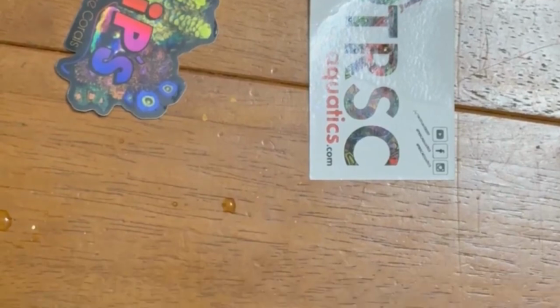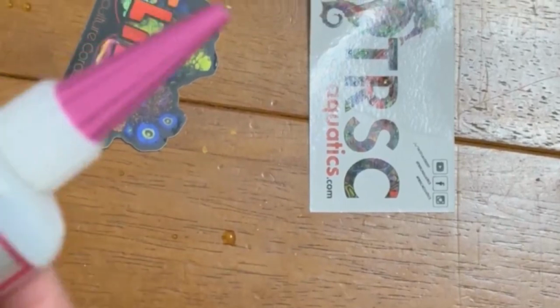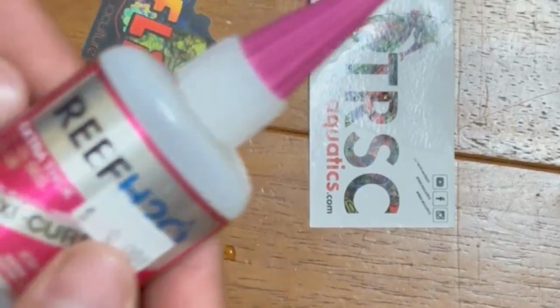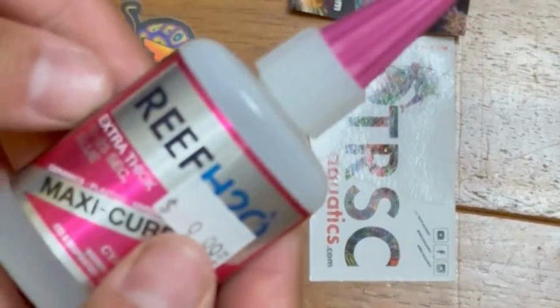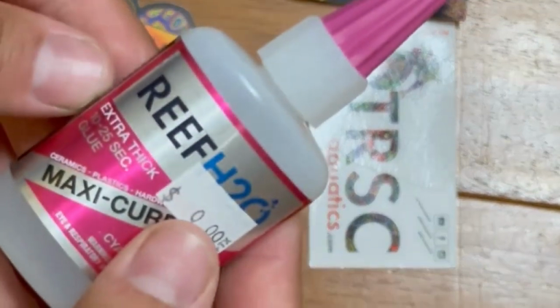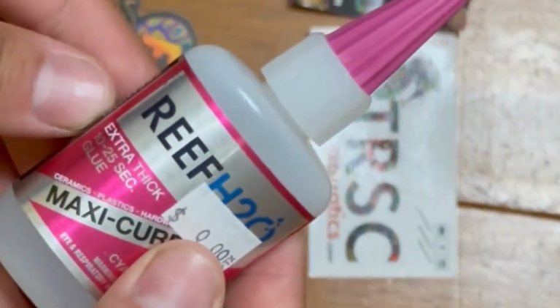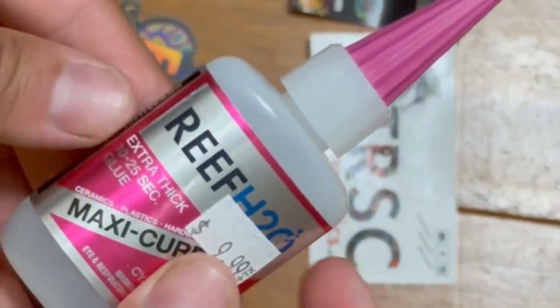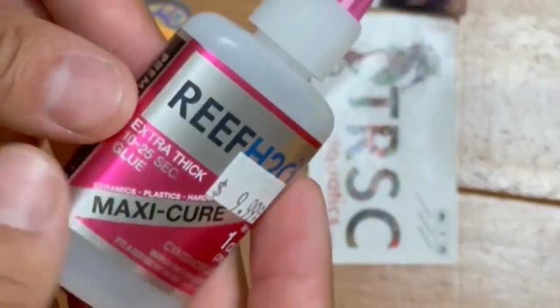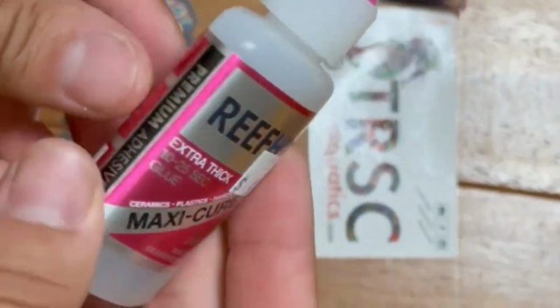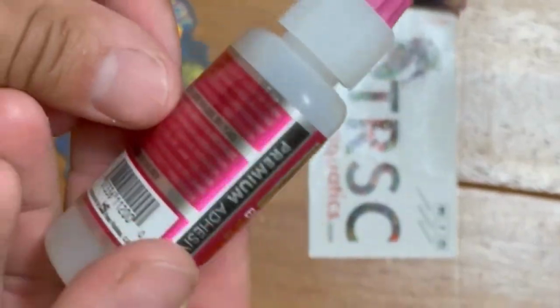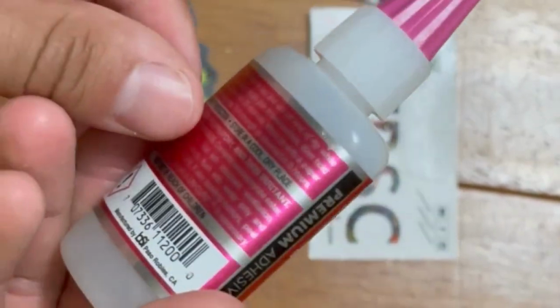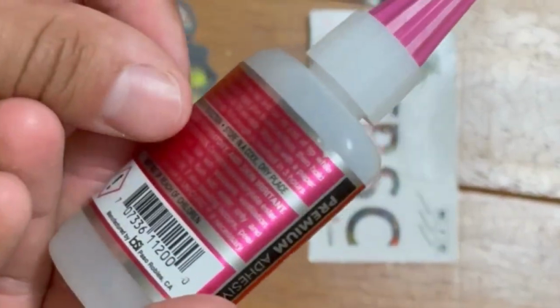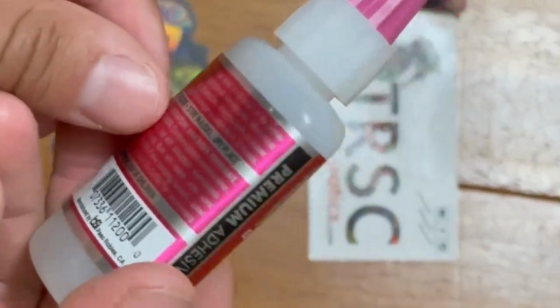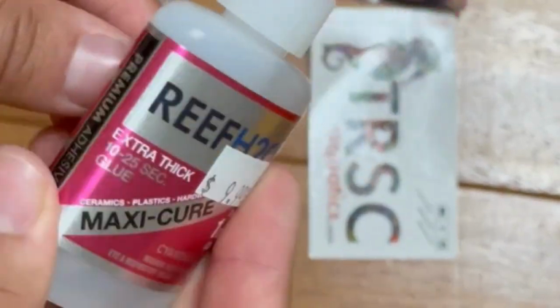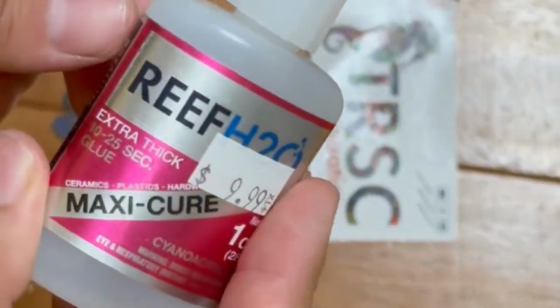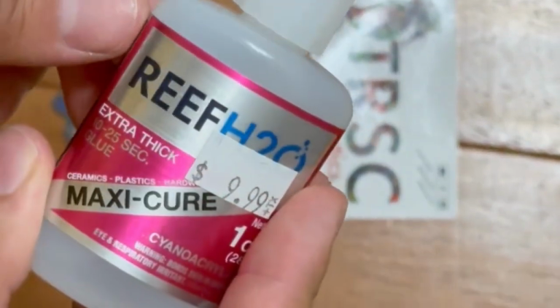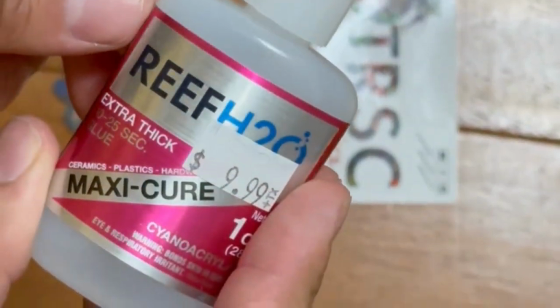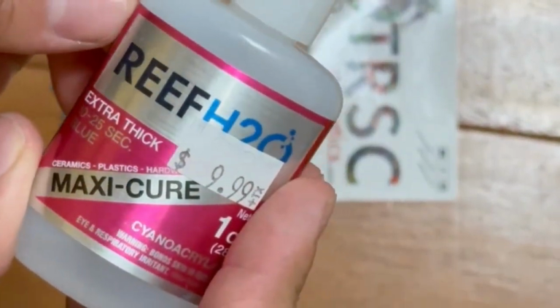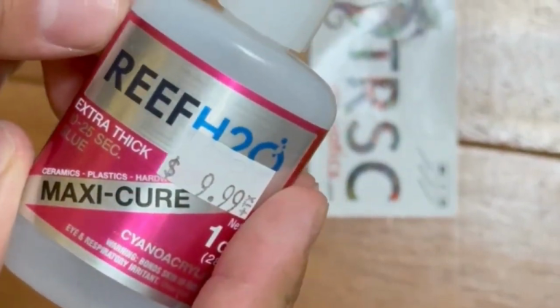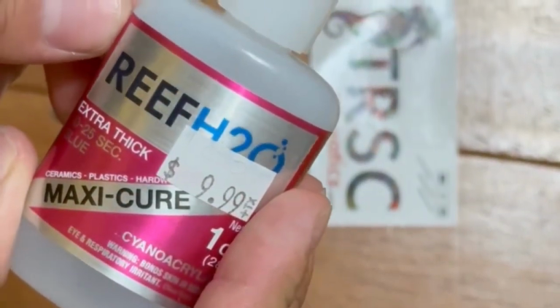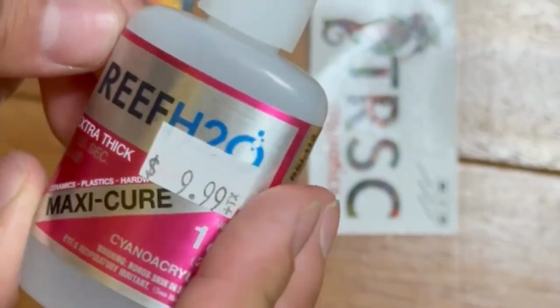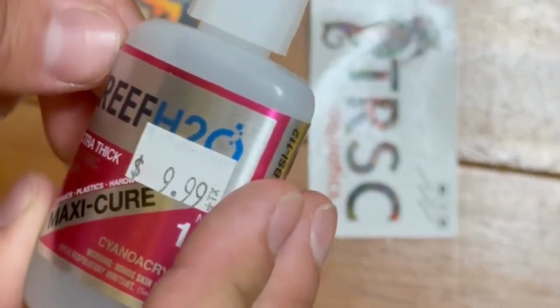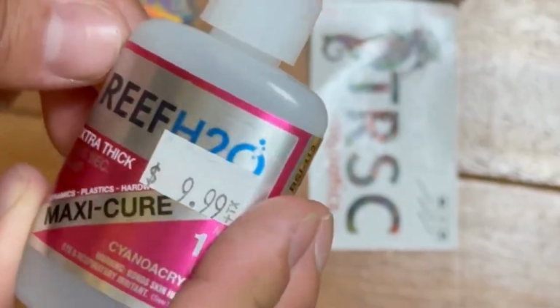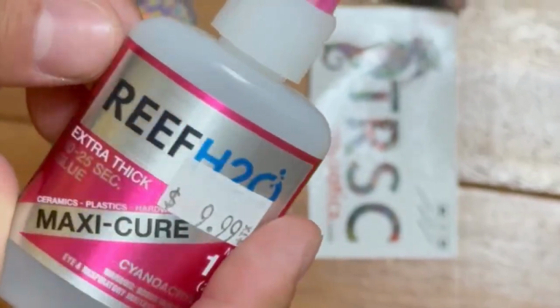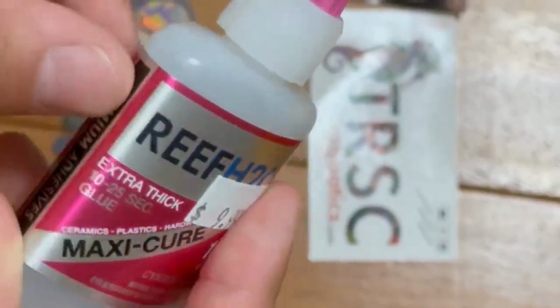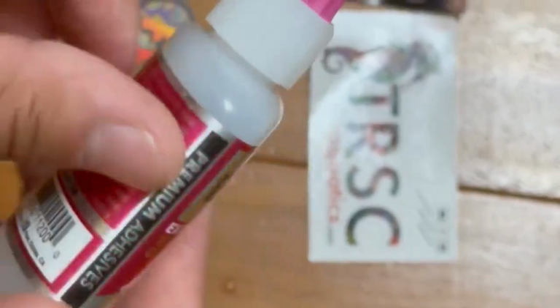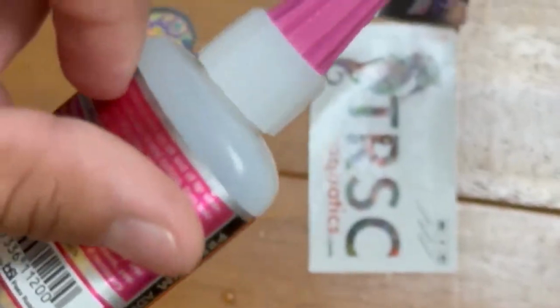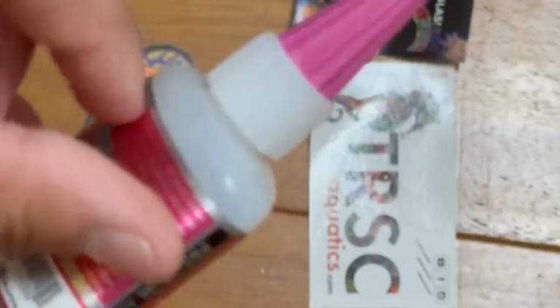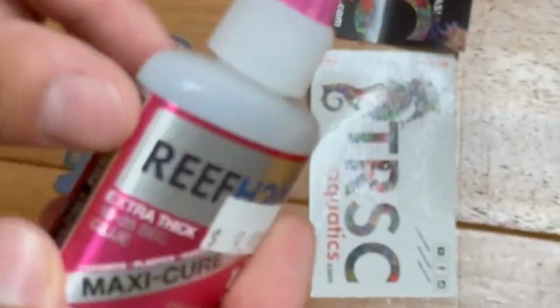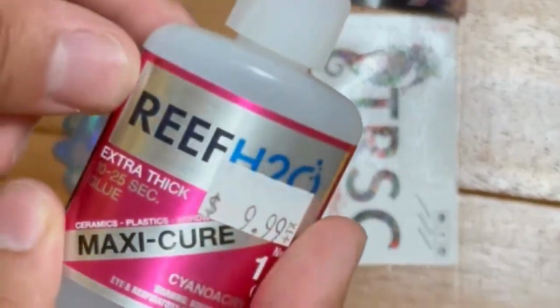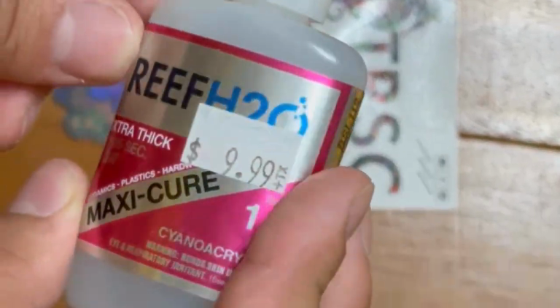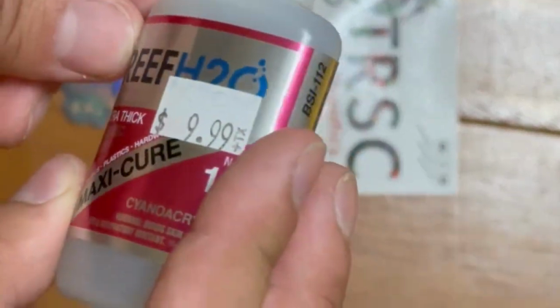Lastly, I got this Reef HCO Max Cure glue. I'm going to try it for the first time and let y'all know how it is.